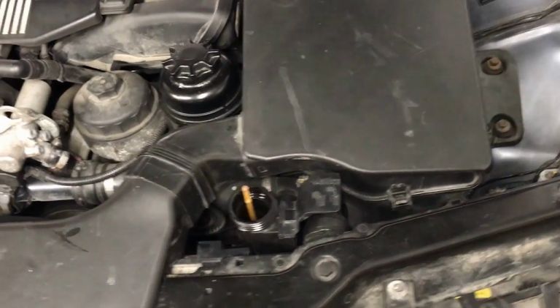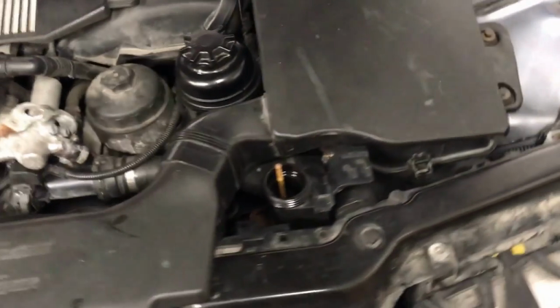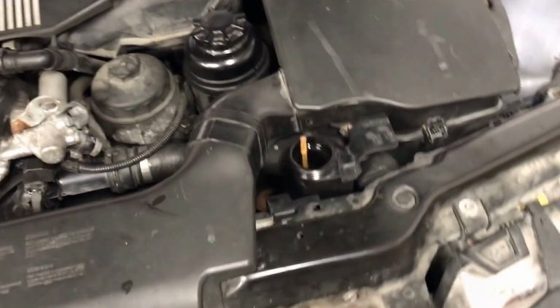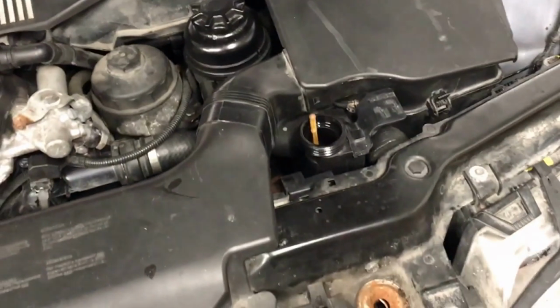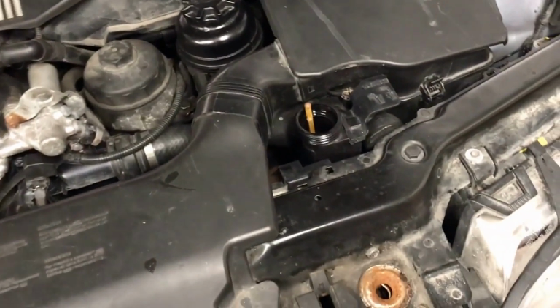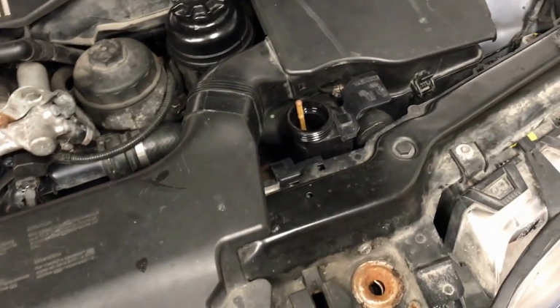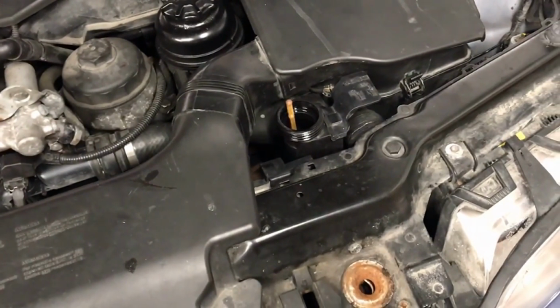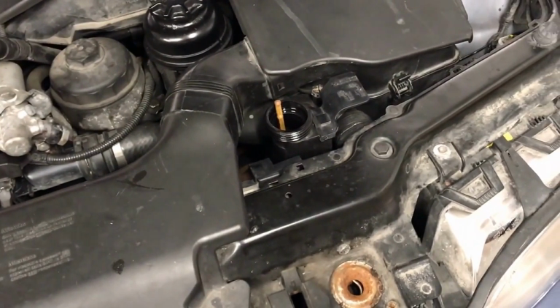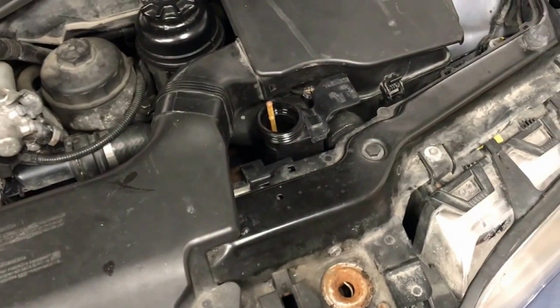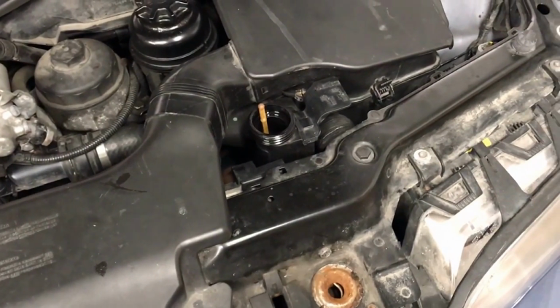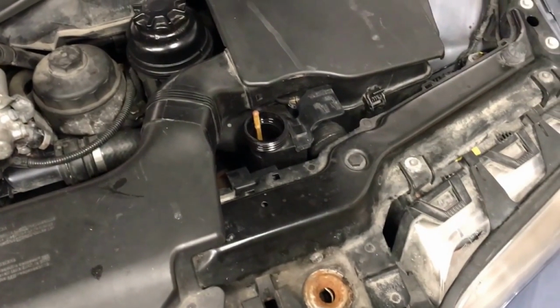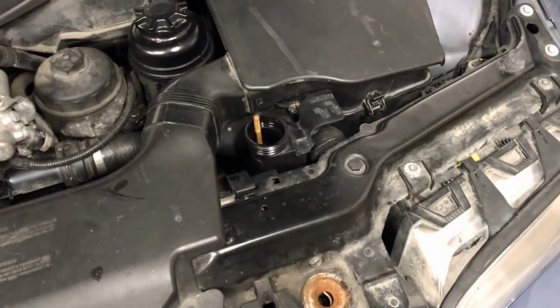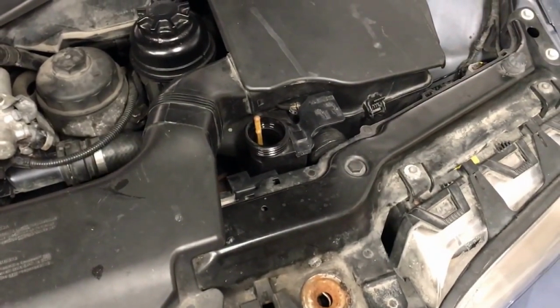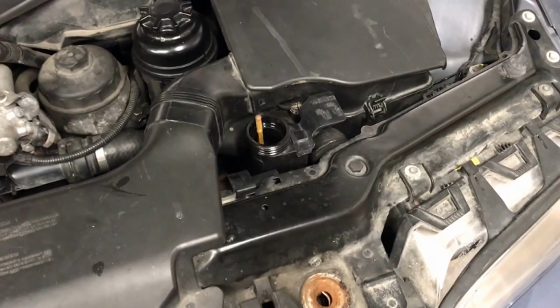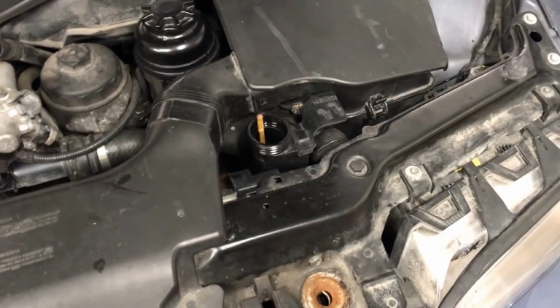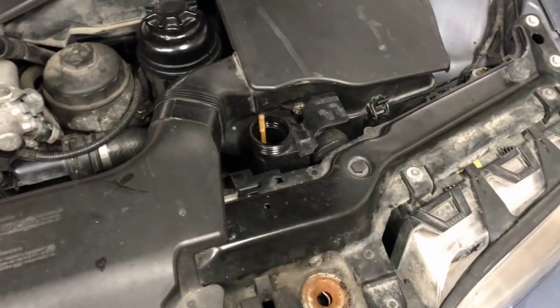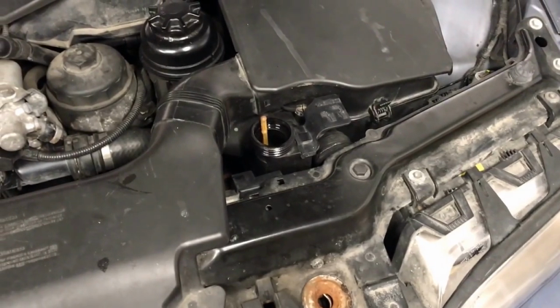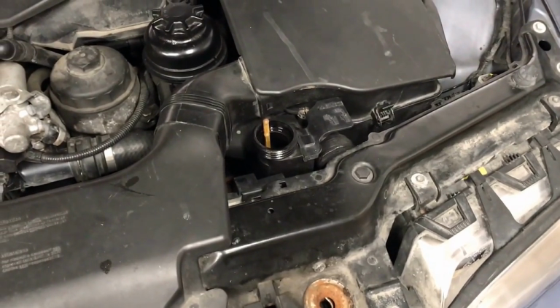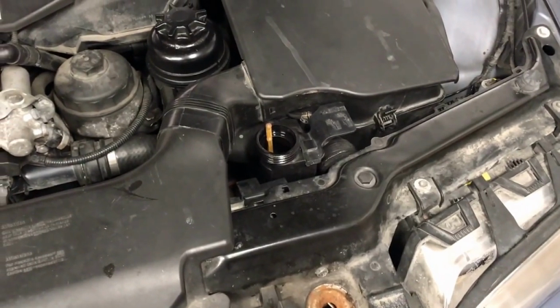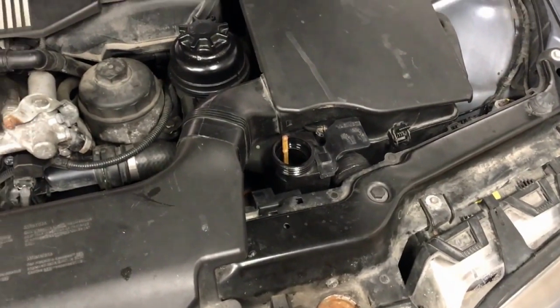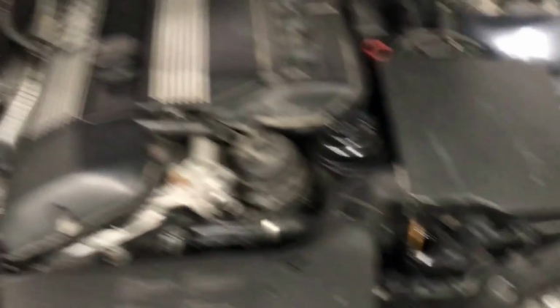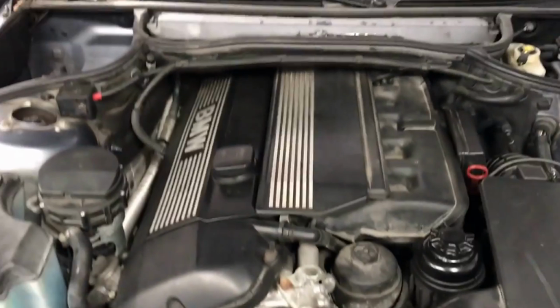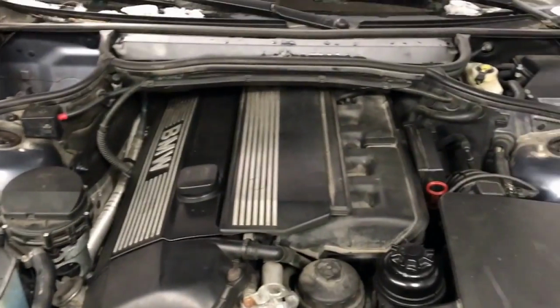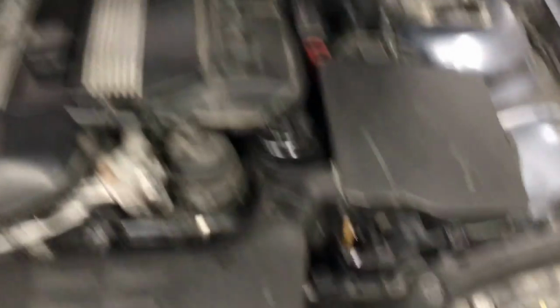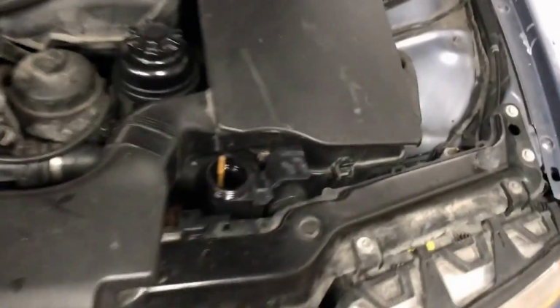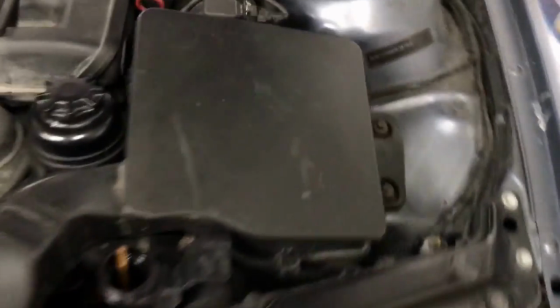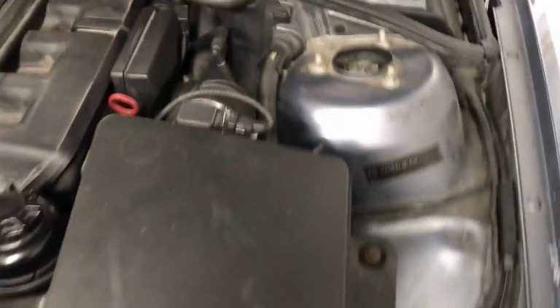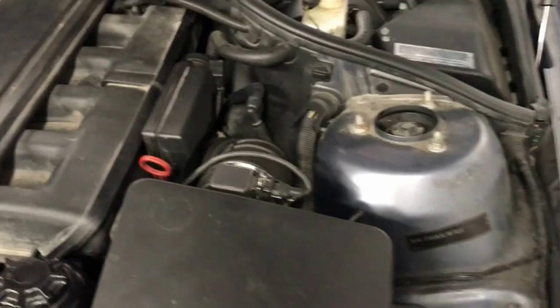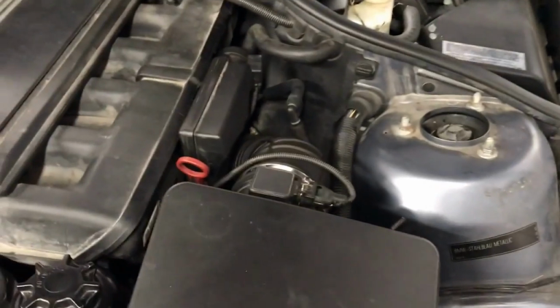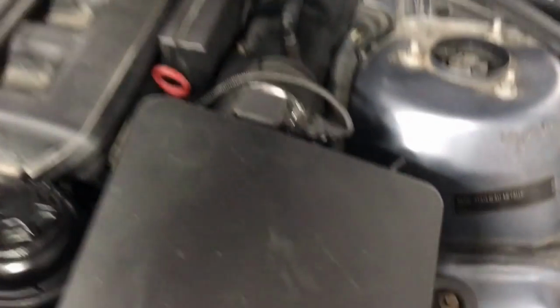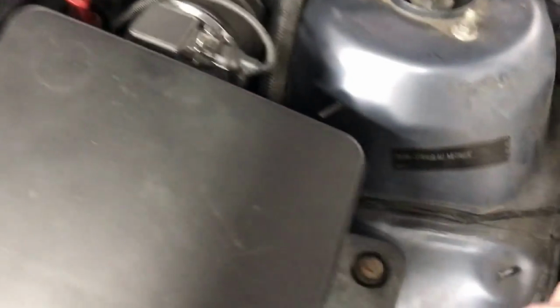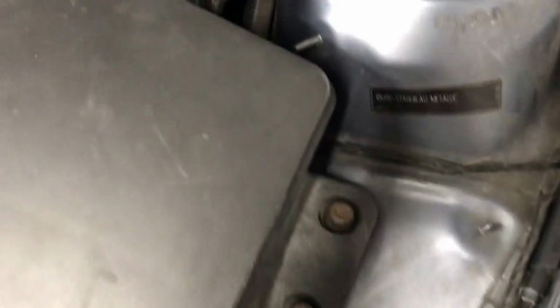In this video I'm going to show you how to replace the two o-rings that are on the expansion tank for an E46 BMW. The first thing you're going to want to do is loosen these two bolts right here, 10 millimeters.